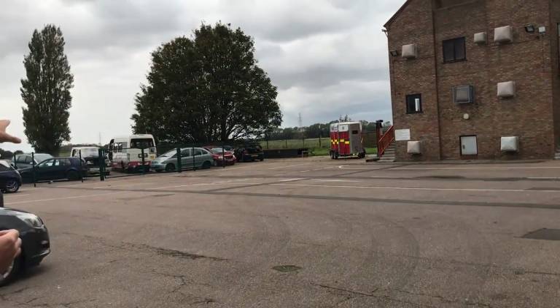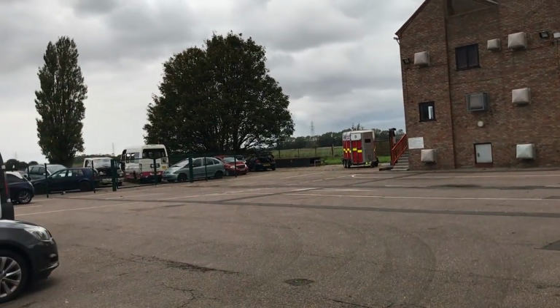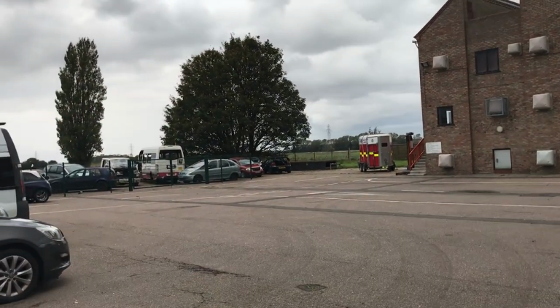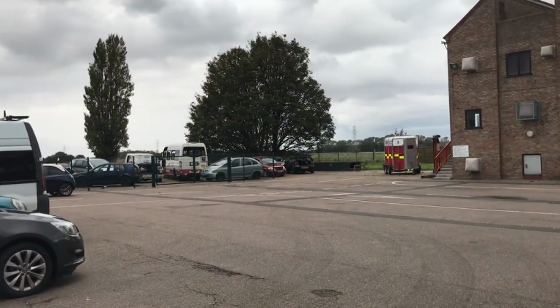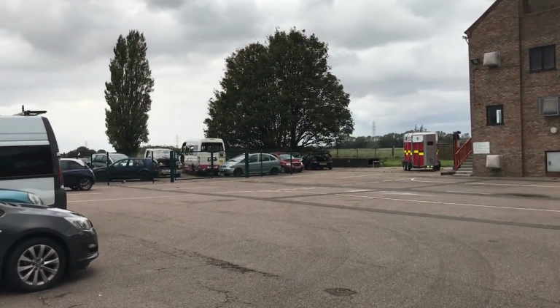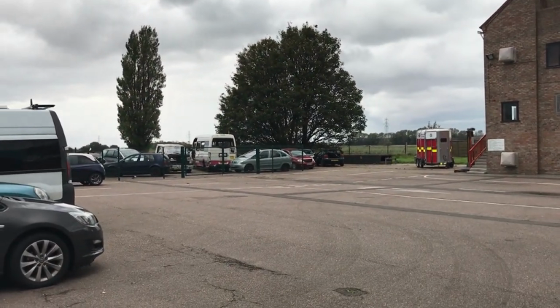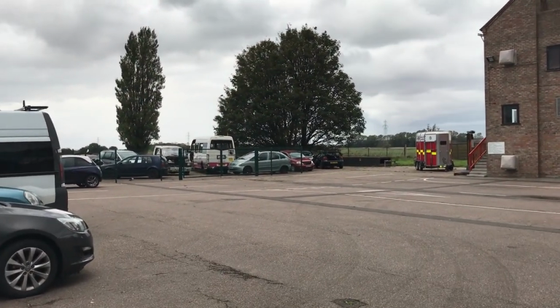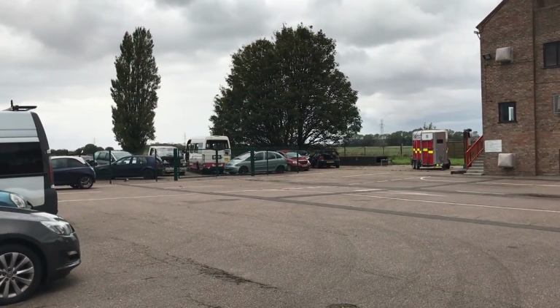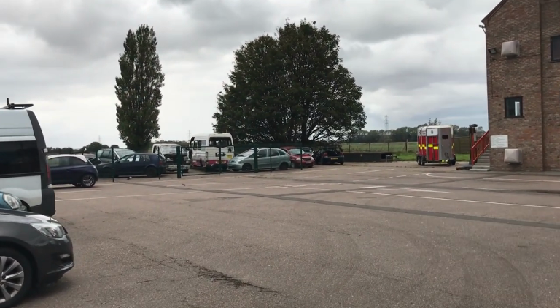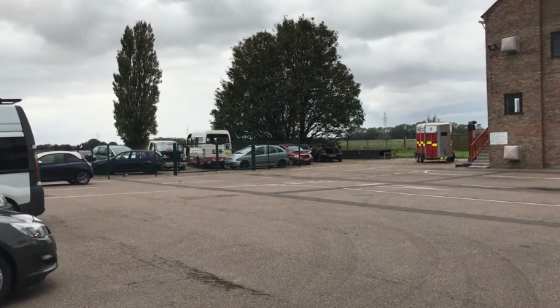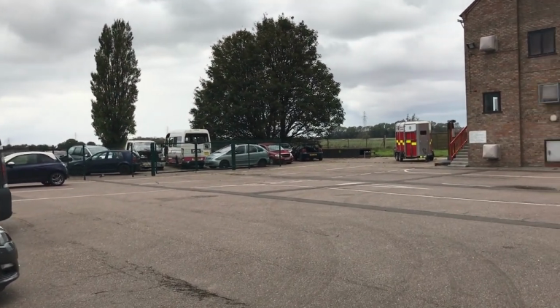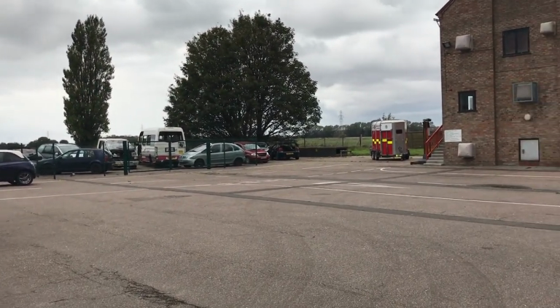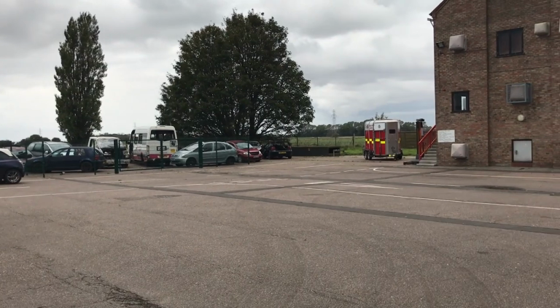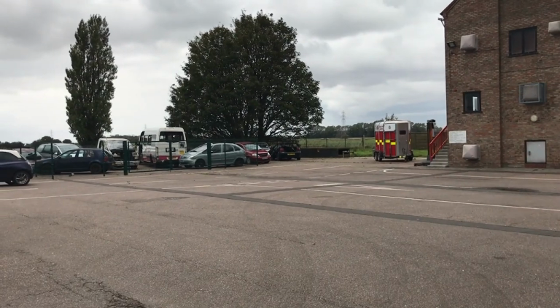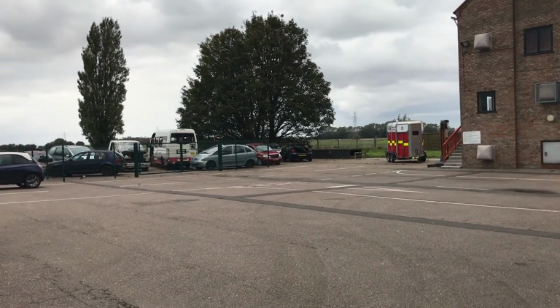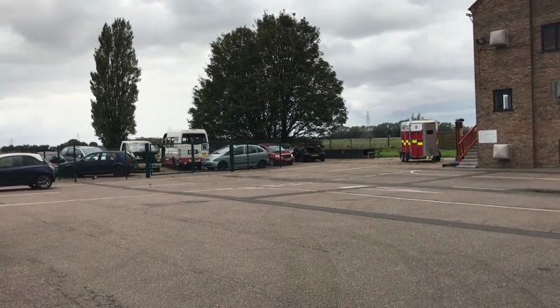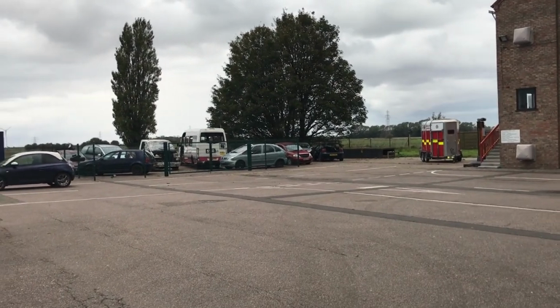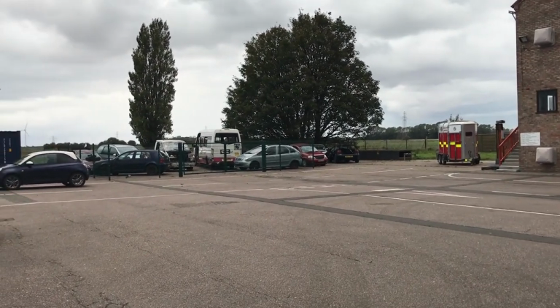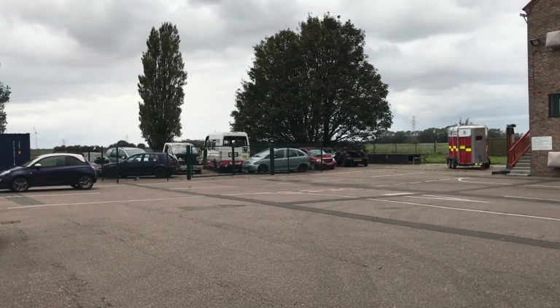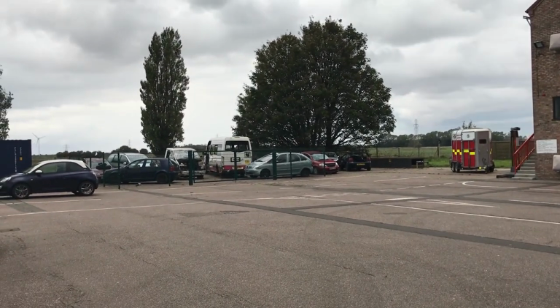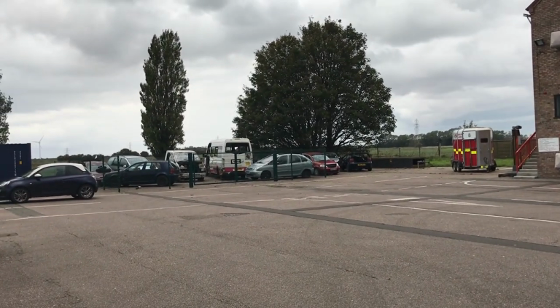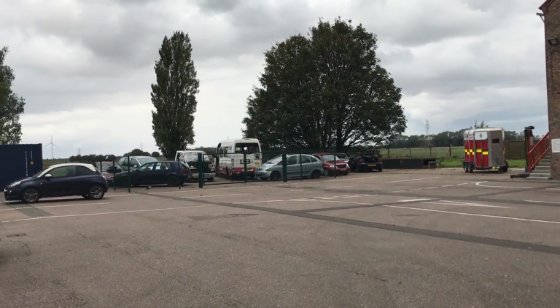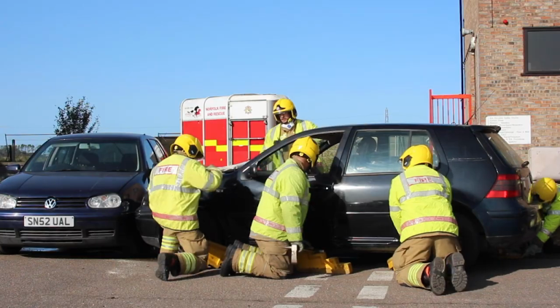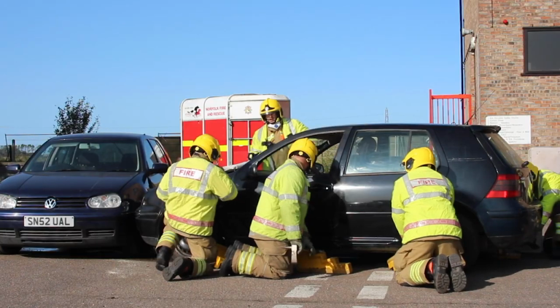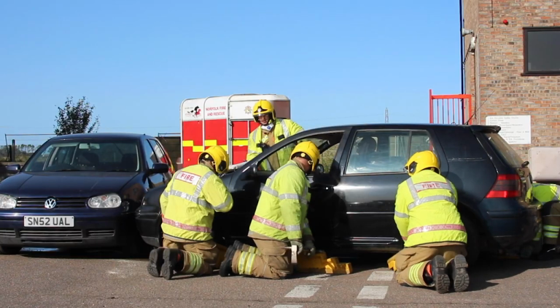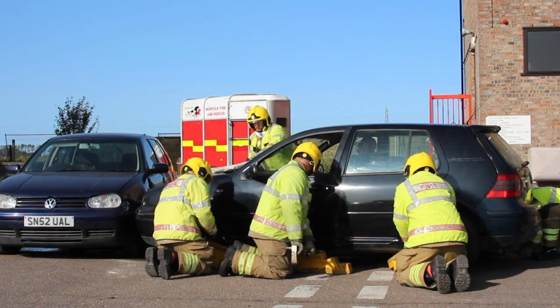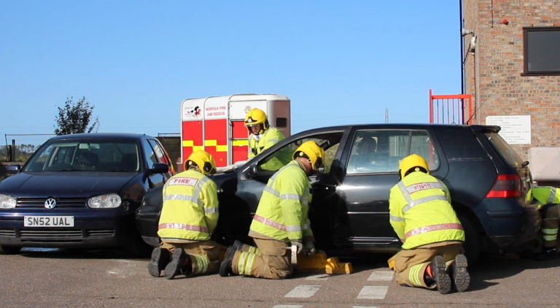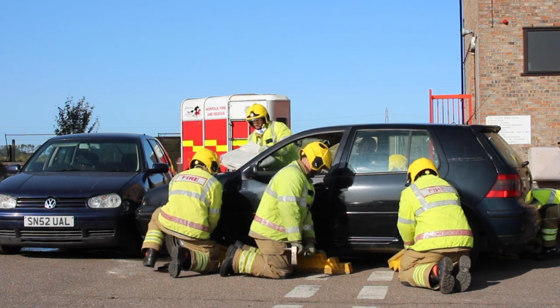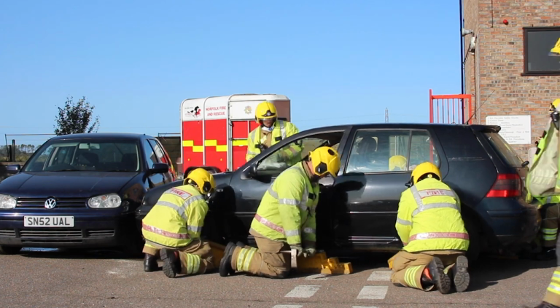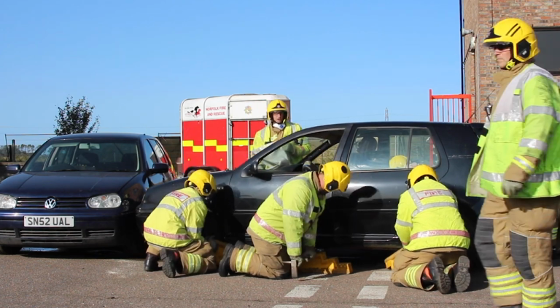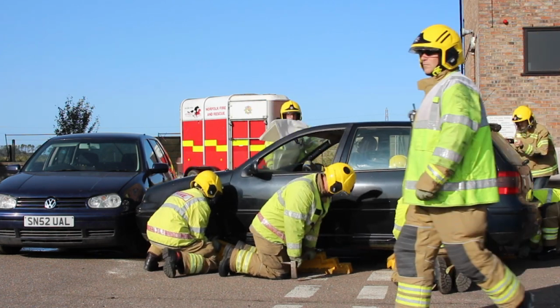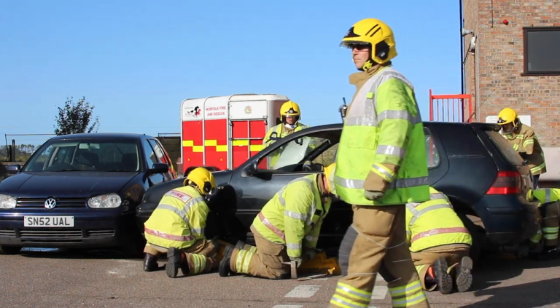Over there we've got an RTC compound, so we have loads of different scrap vehicles come in to practice on, to make sure that we're efficient and effective when dealing with road traffic collisions.